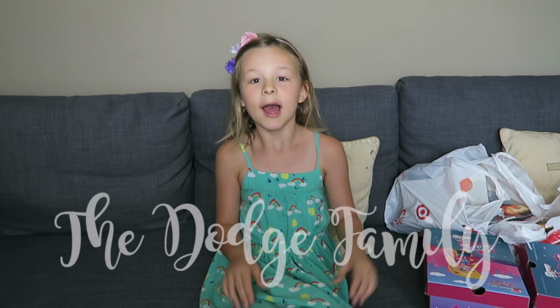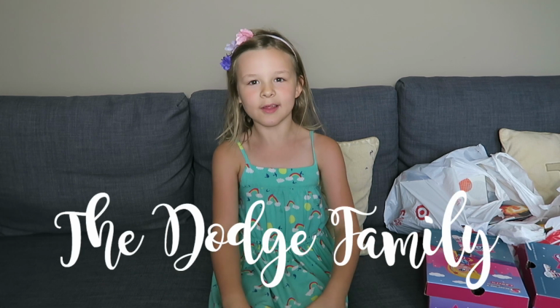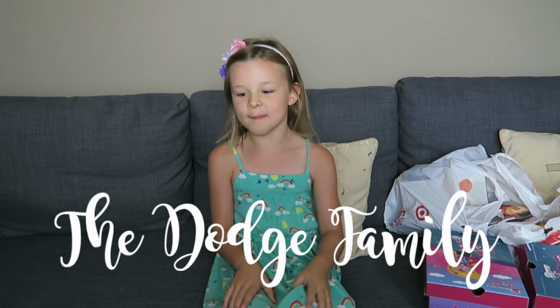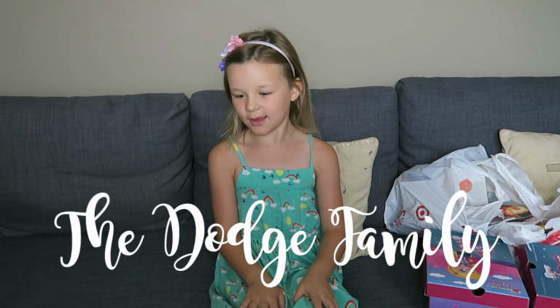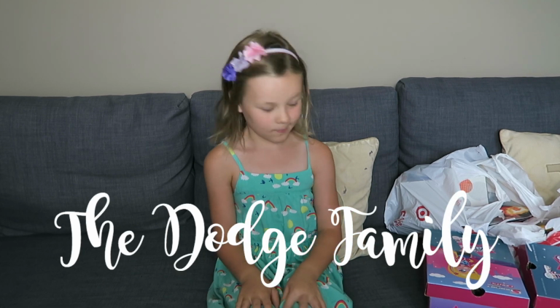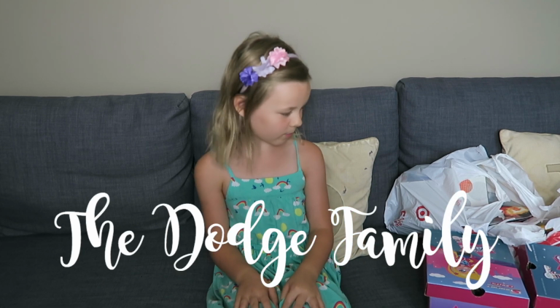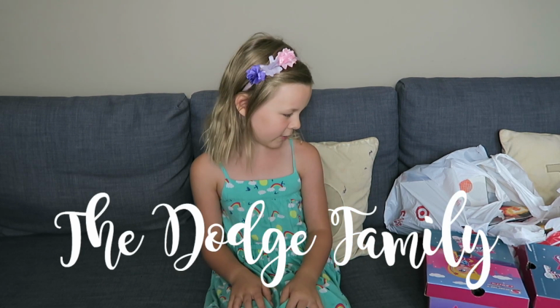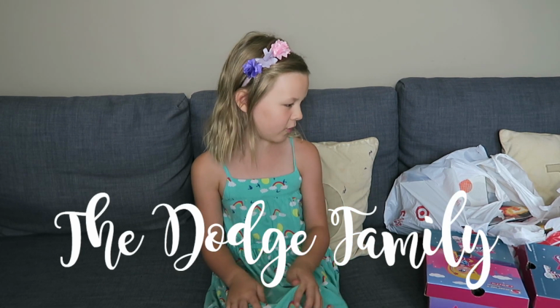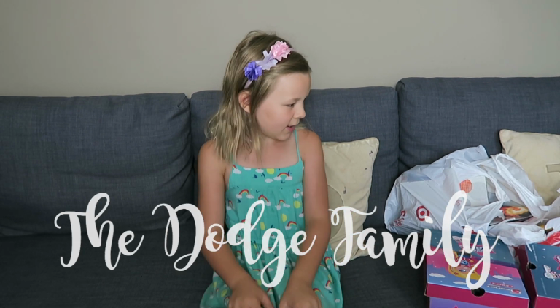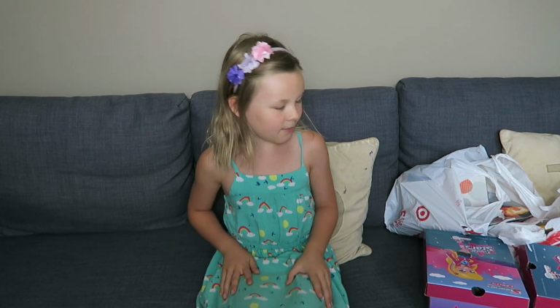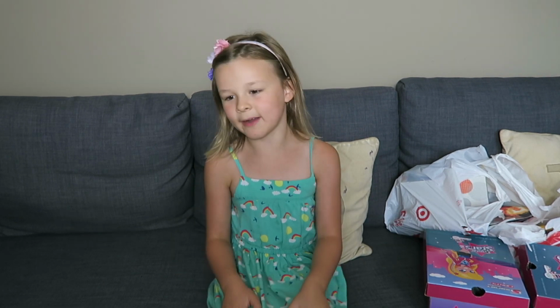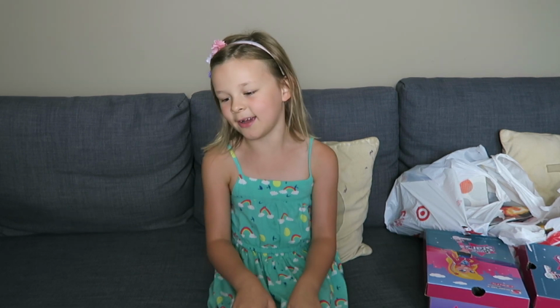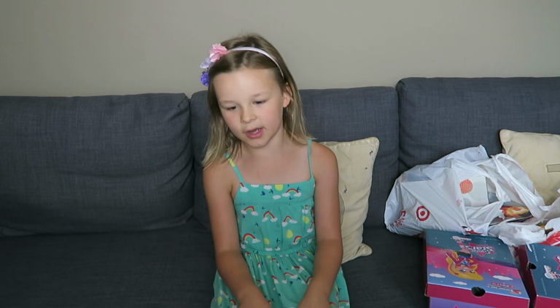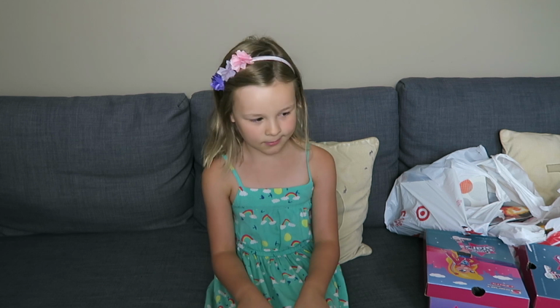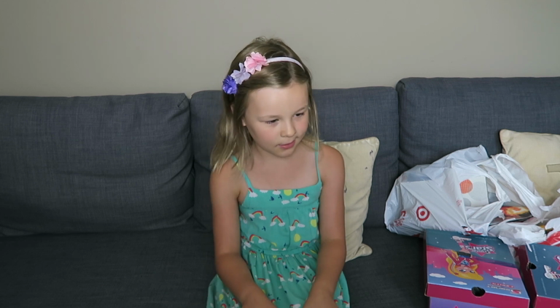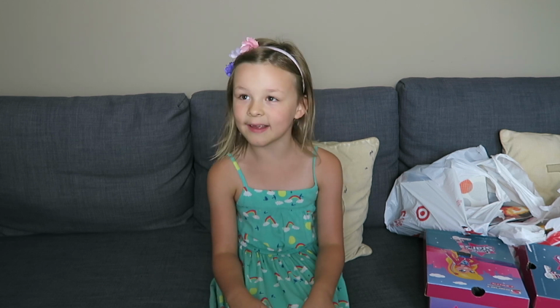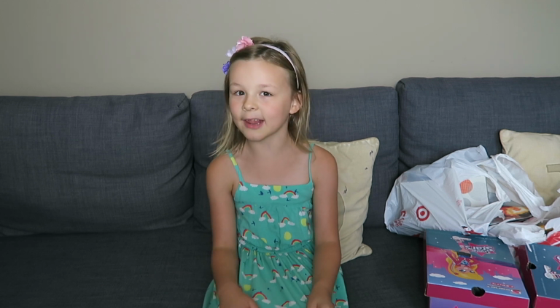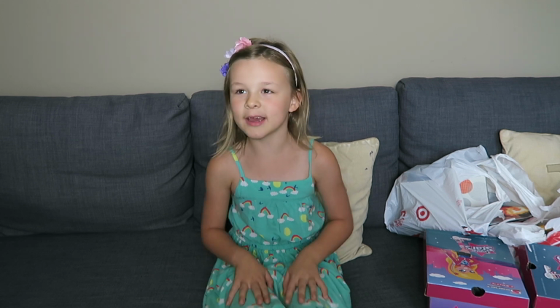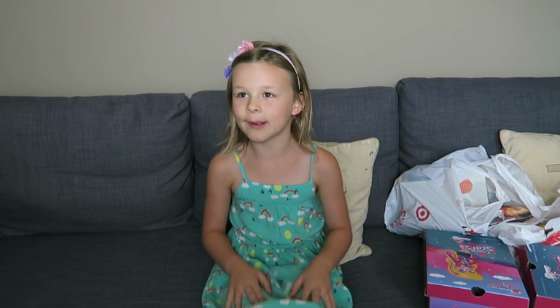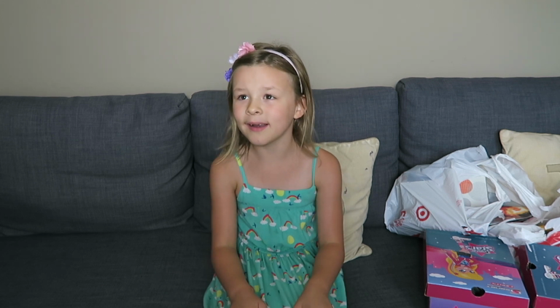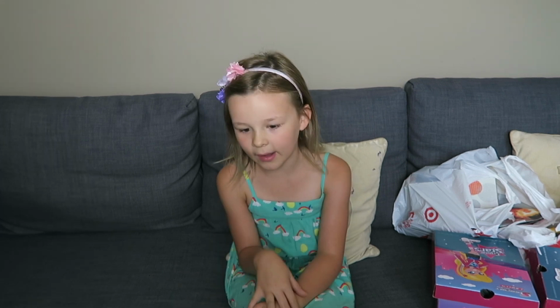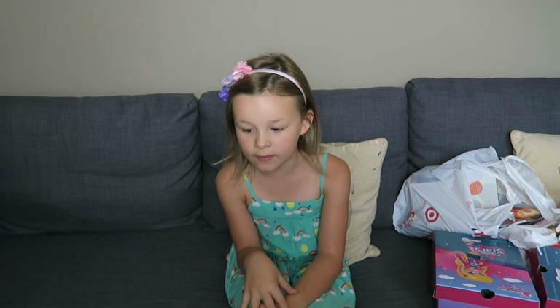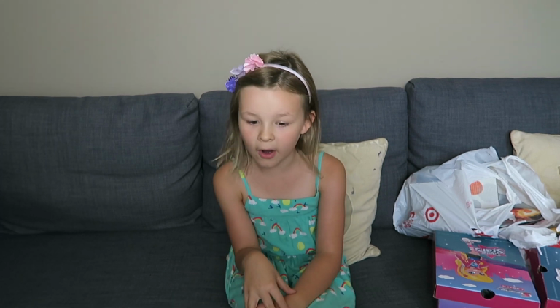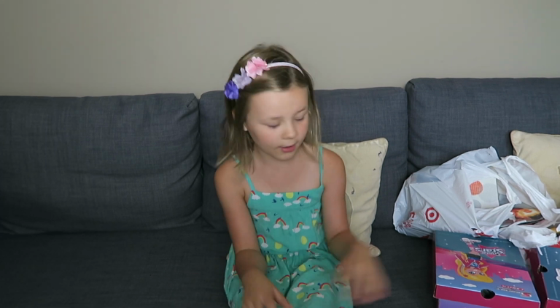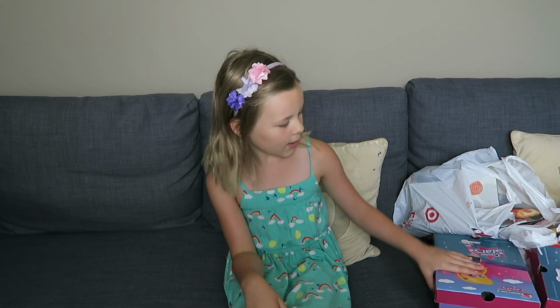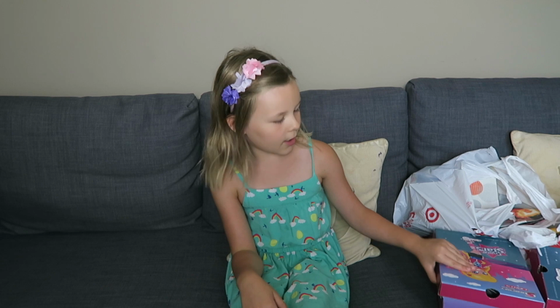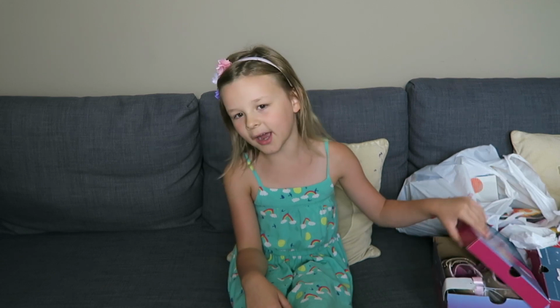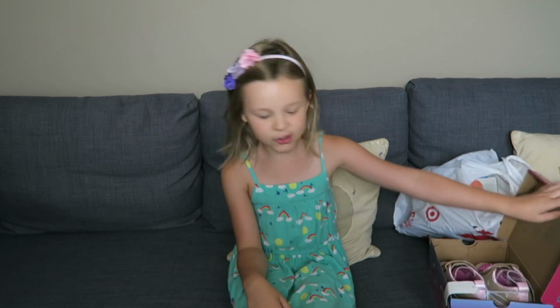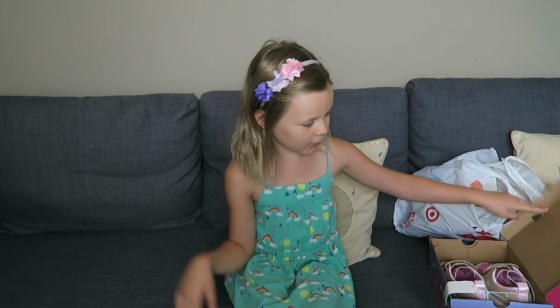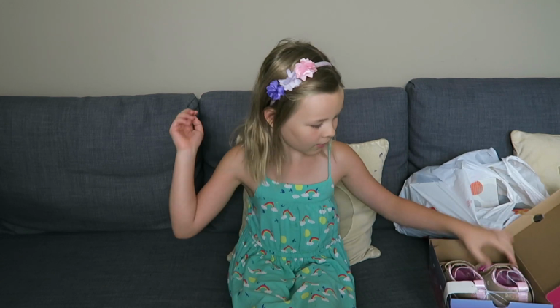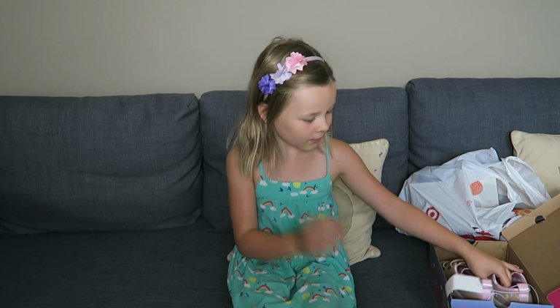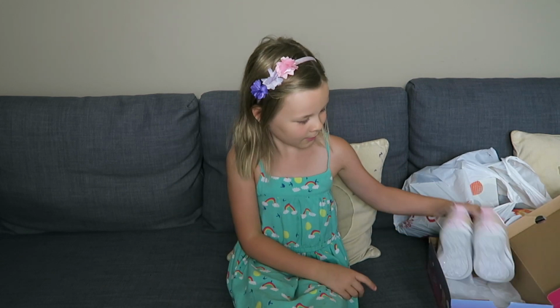Hi guys, this is my school supplies video. Right now it's the last week of summer and the second year in the fall, and I will show you guys all the things I have.